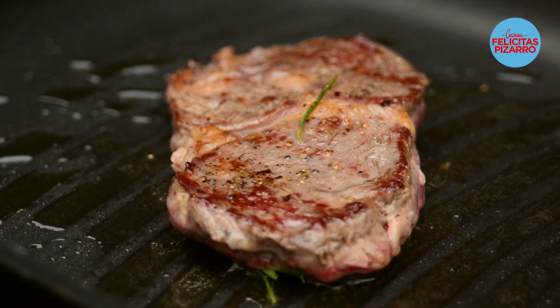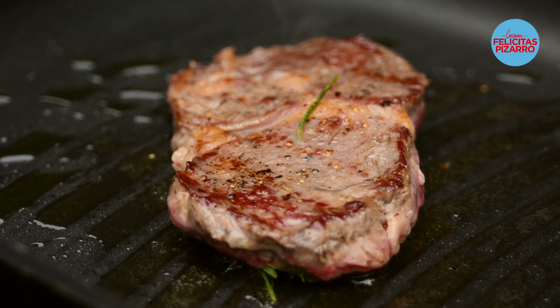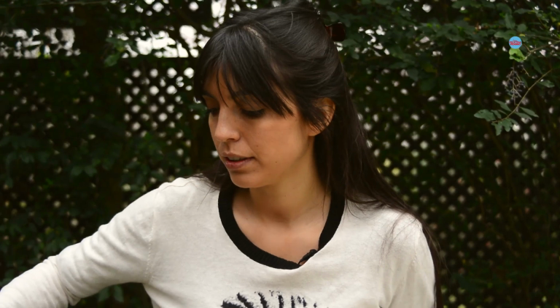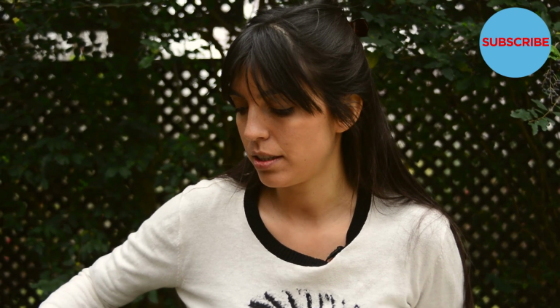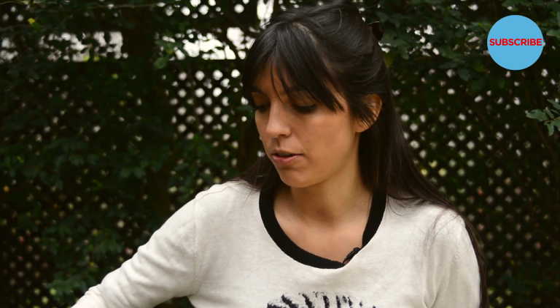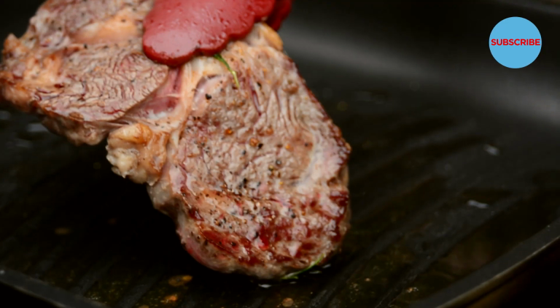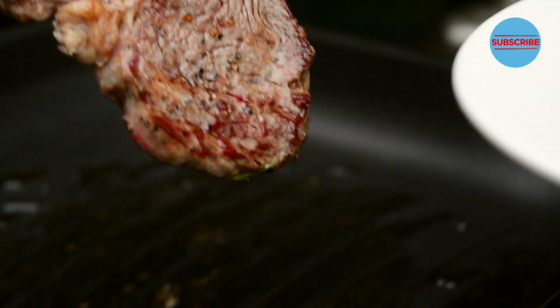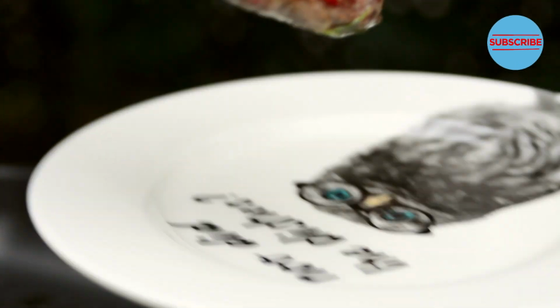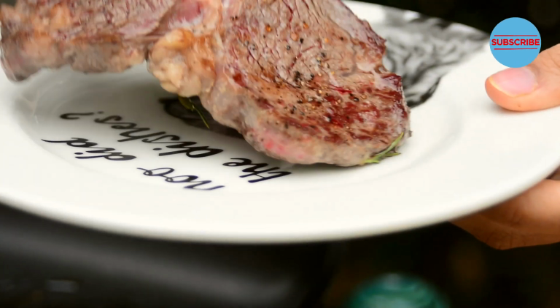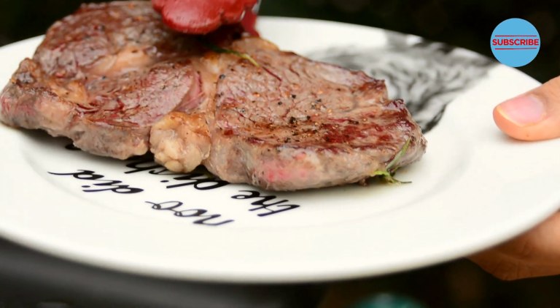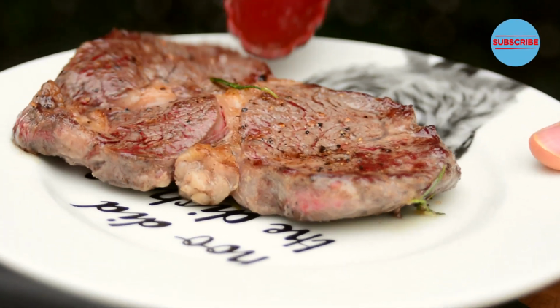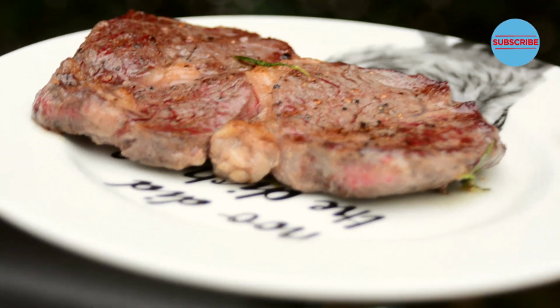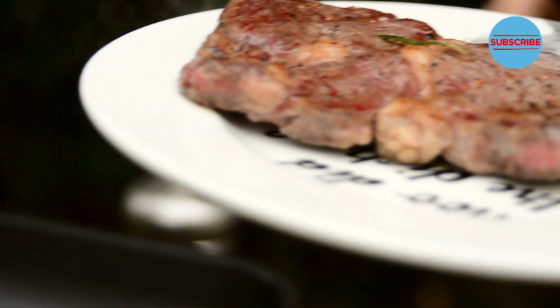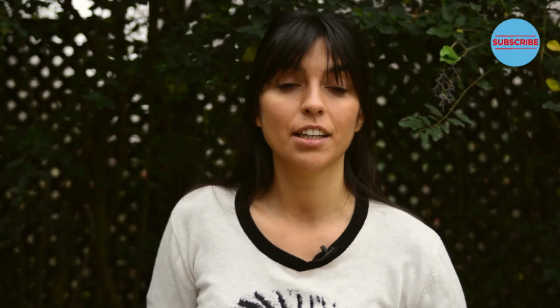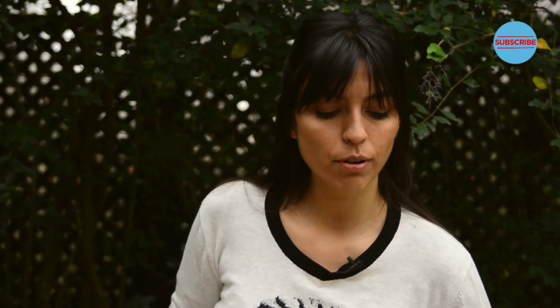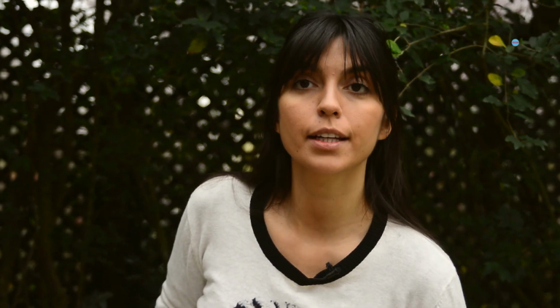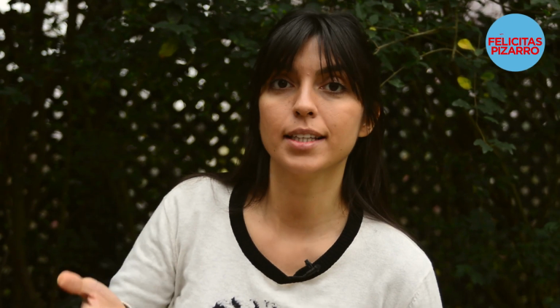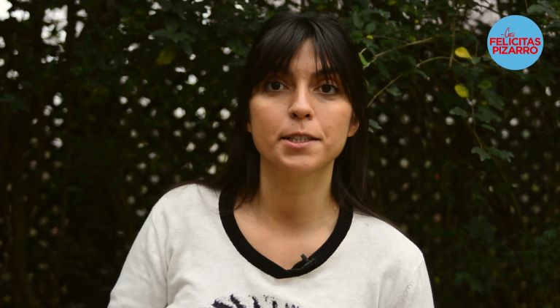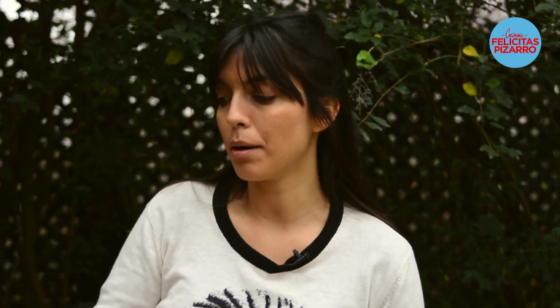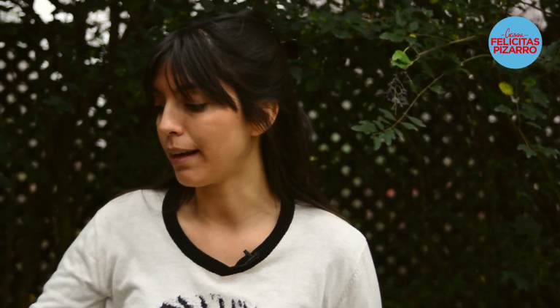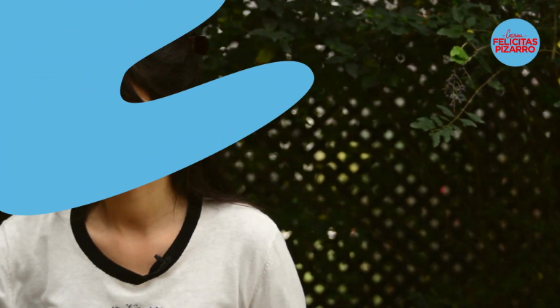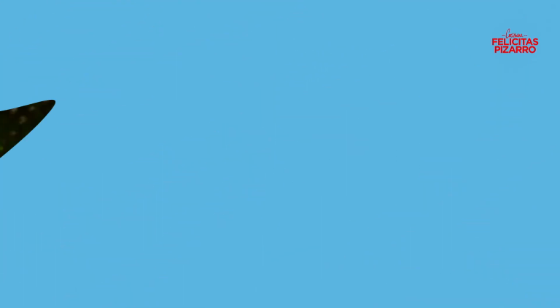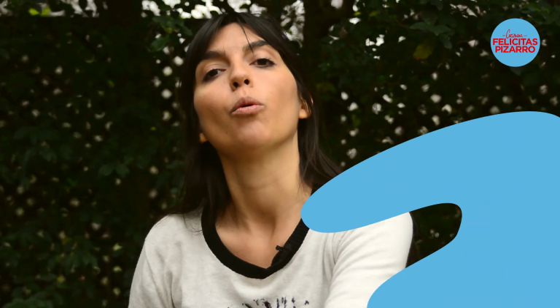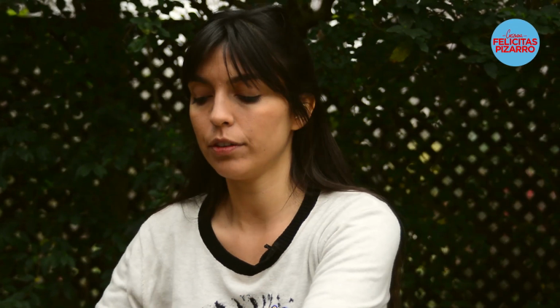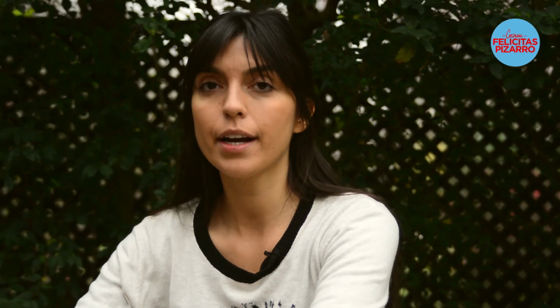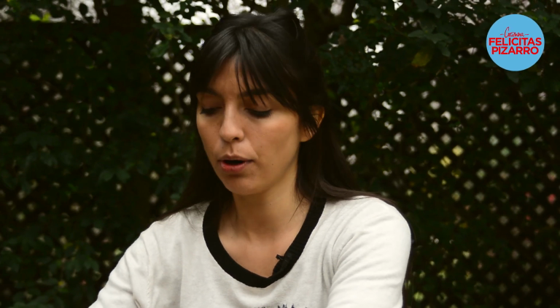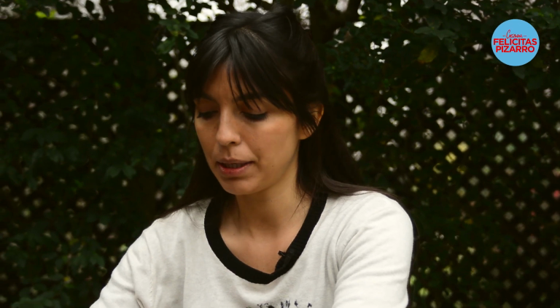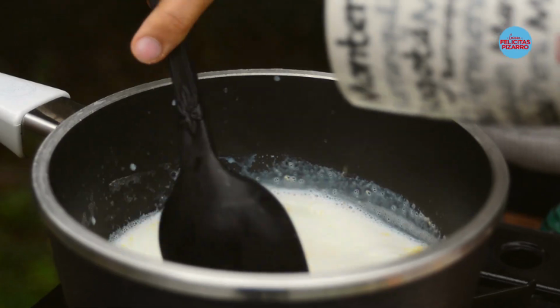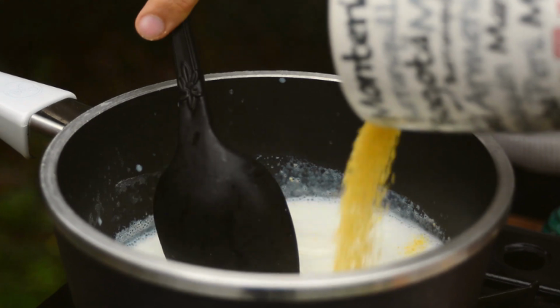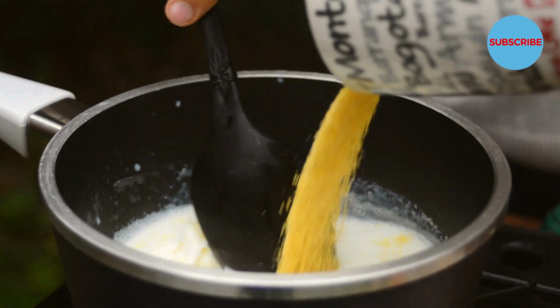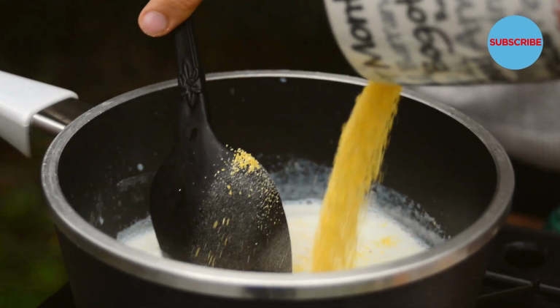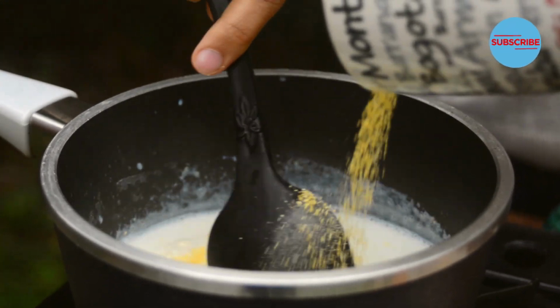Now fire off. This is ready. Let's leave this to rest and in the meantime let's make the polenta.